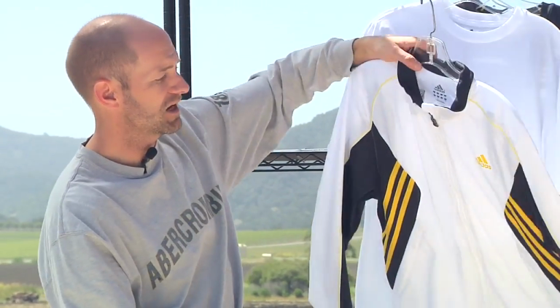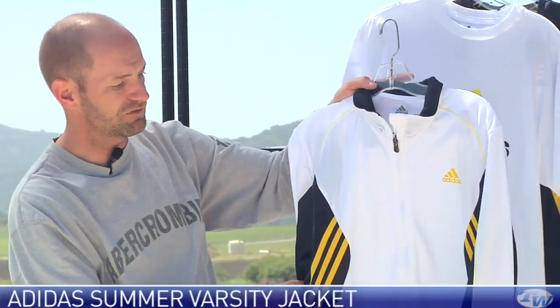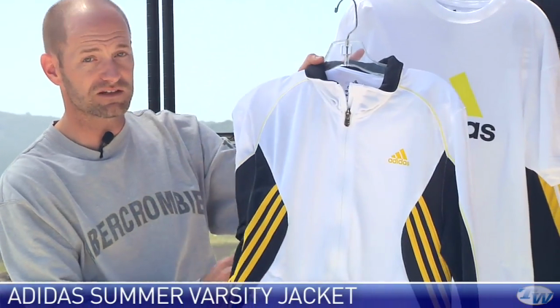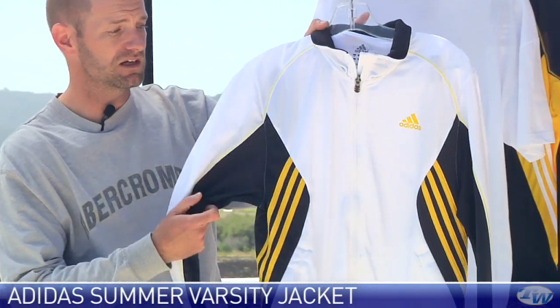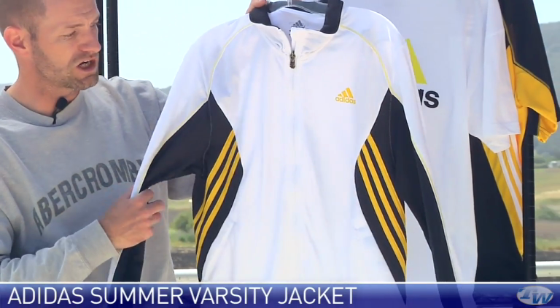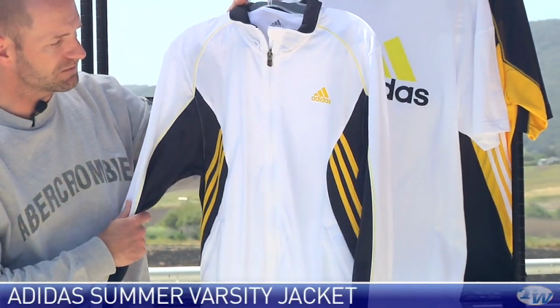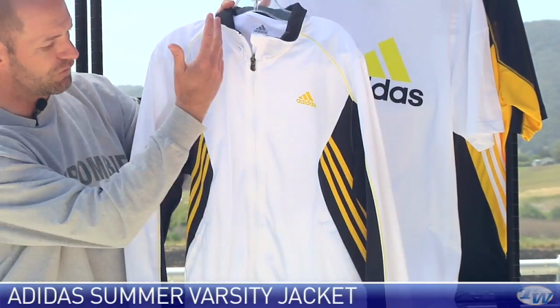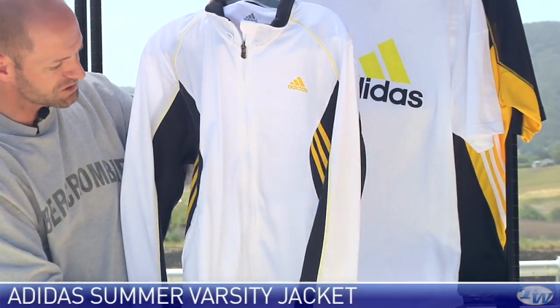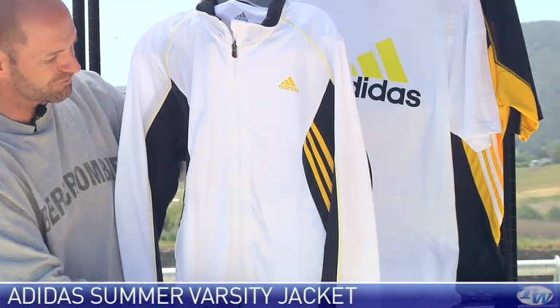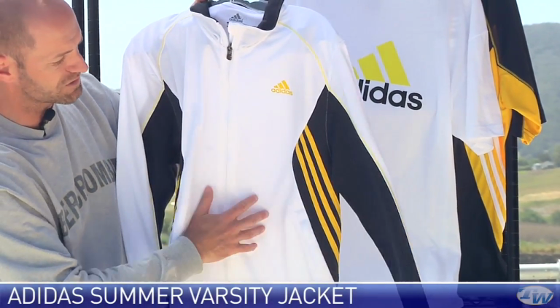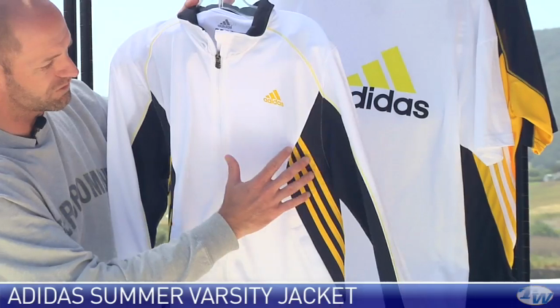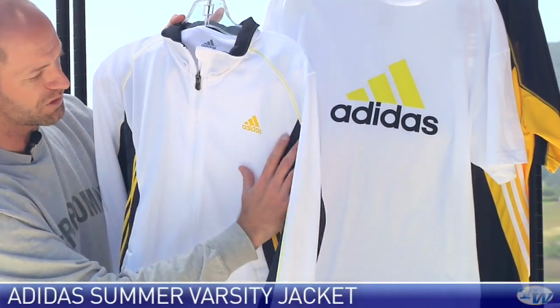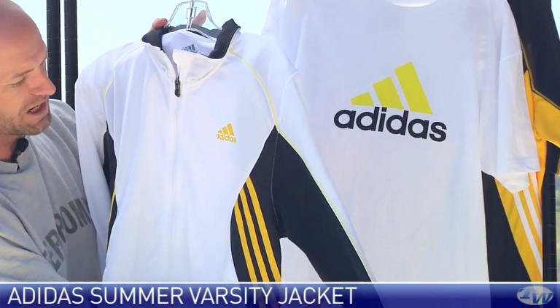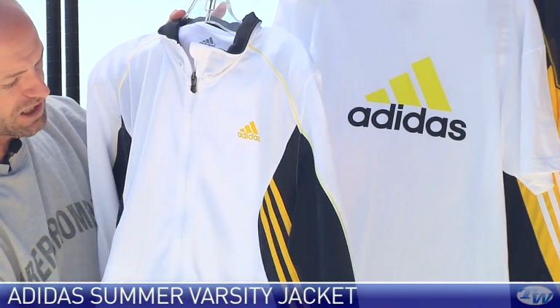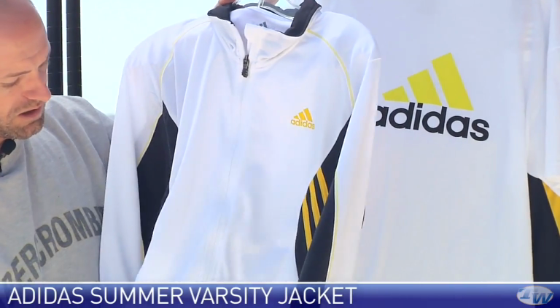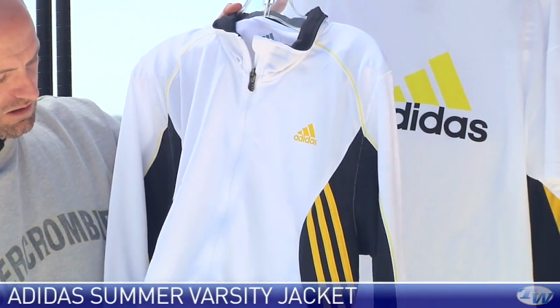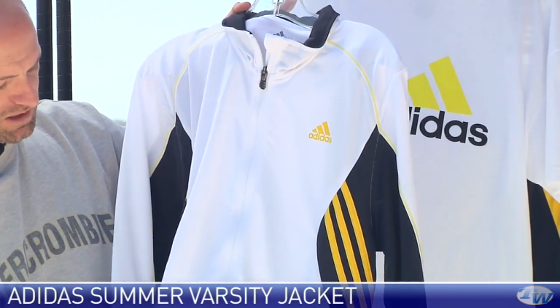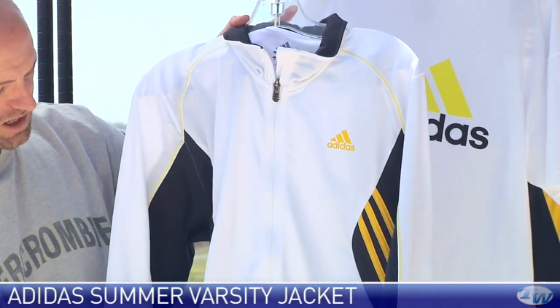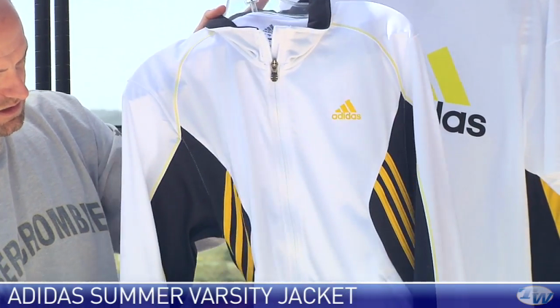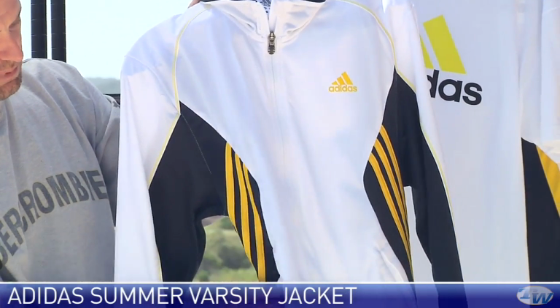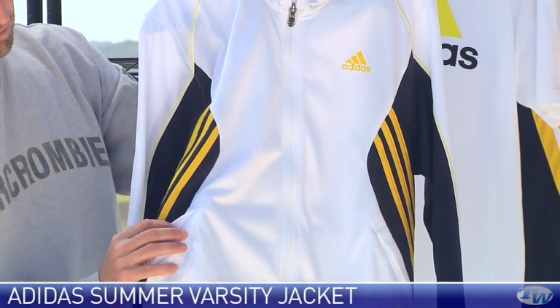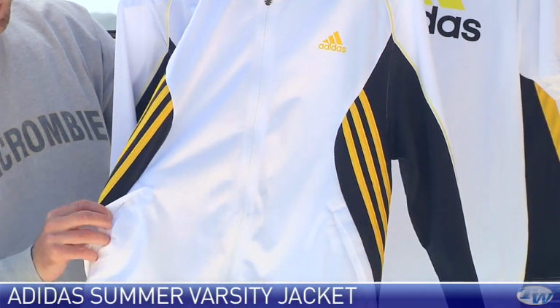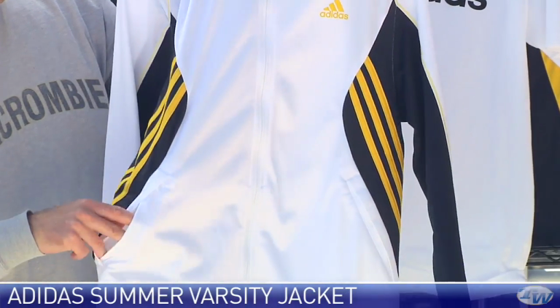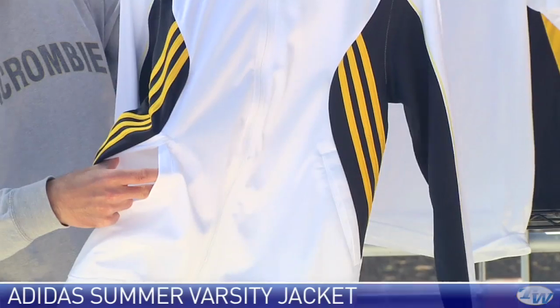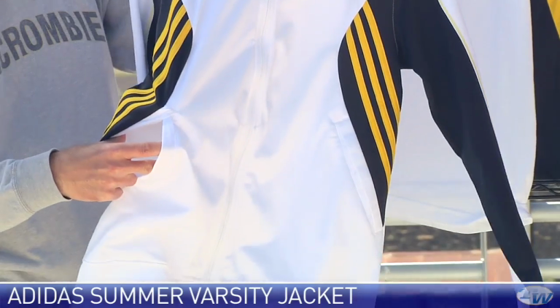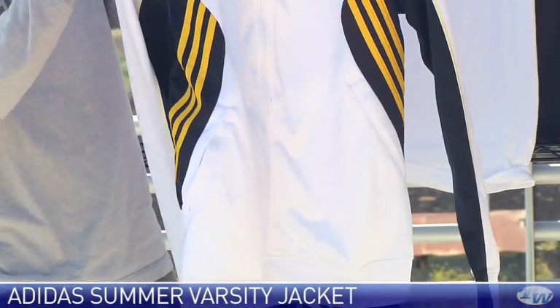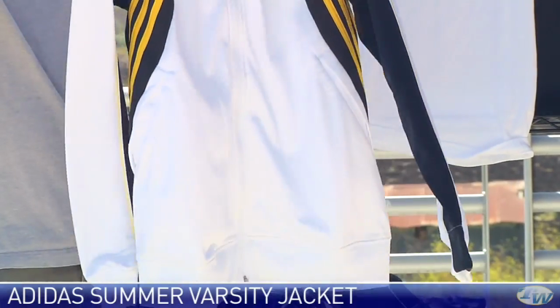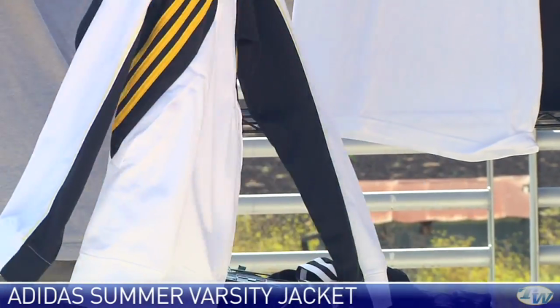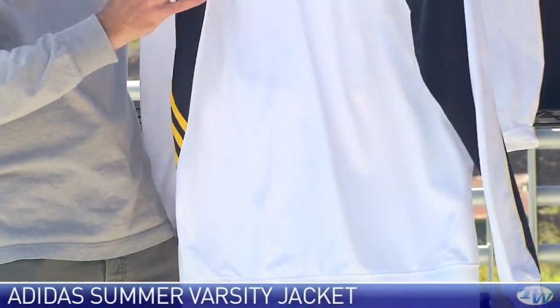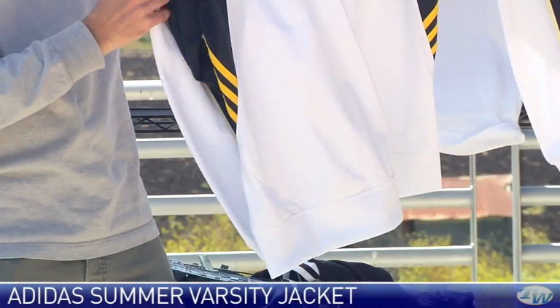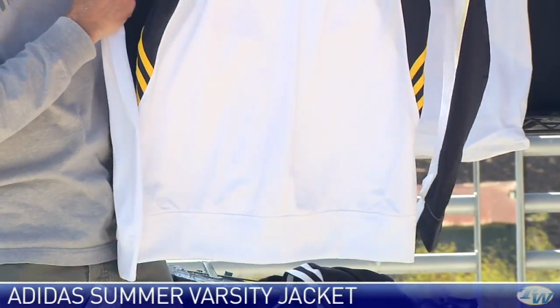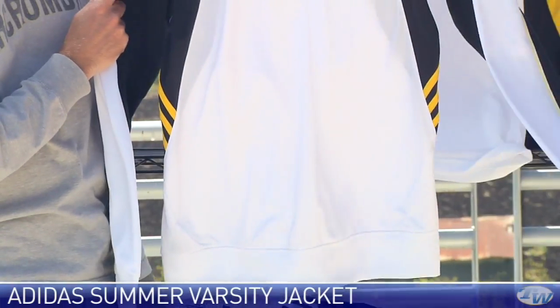Here we have the Varsity Jacket. Full zip entry down the front of this one. Again we've got that navy and yellow, color blocking down the sides, a couple of front pockets right here. And then just a really nice clean look at the back.